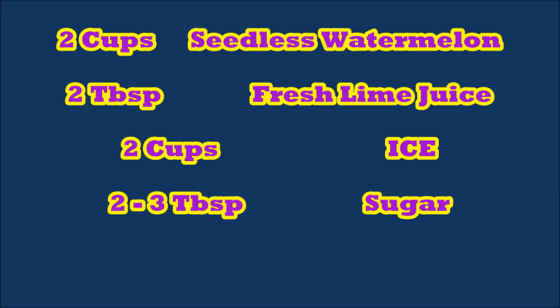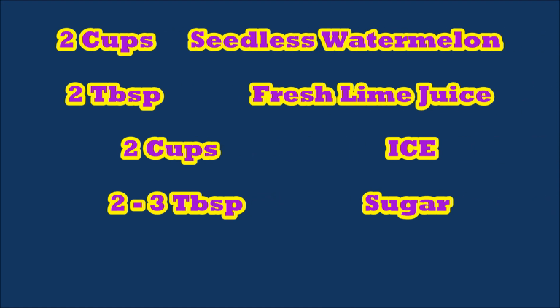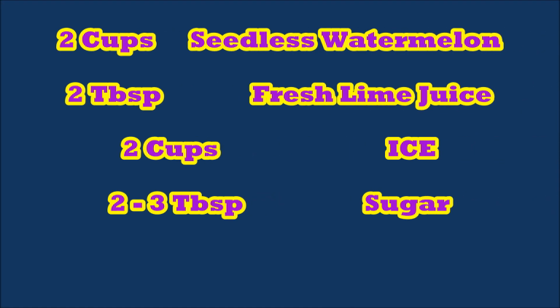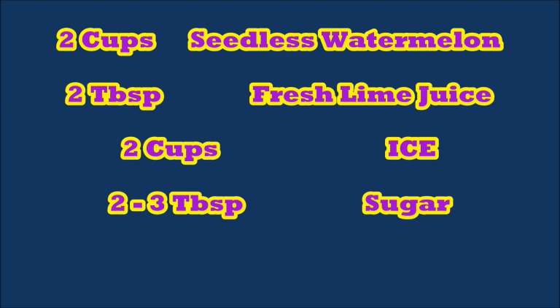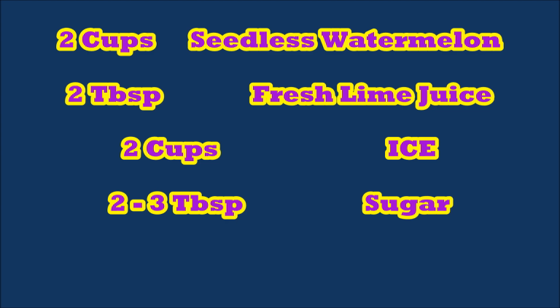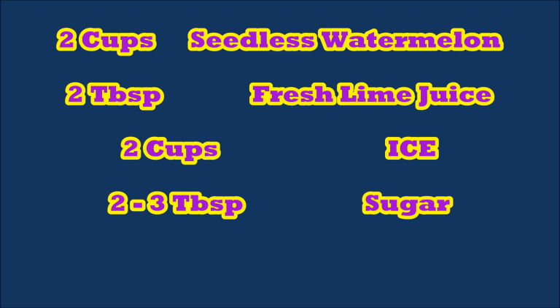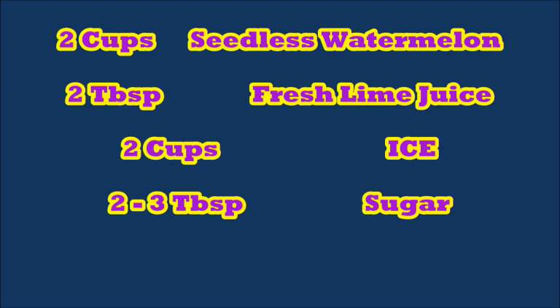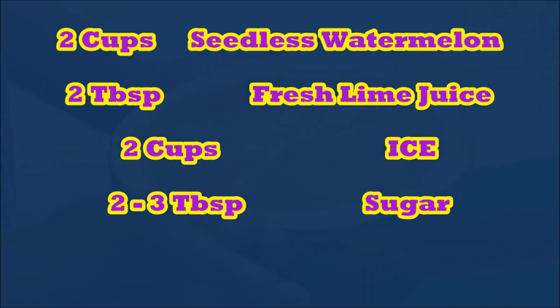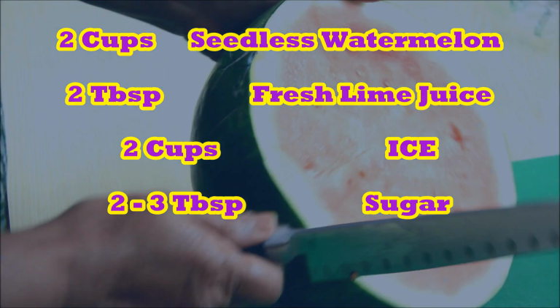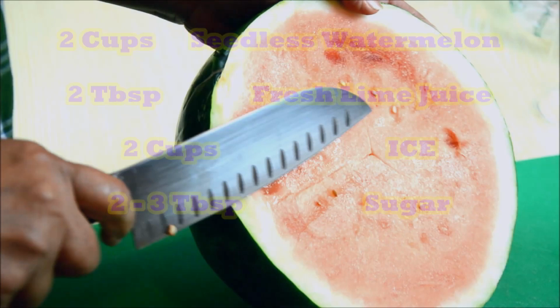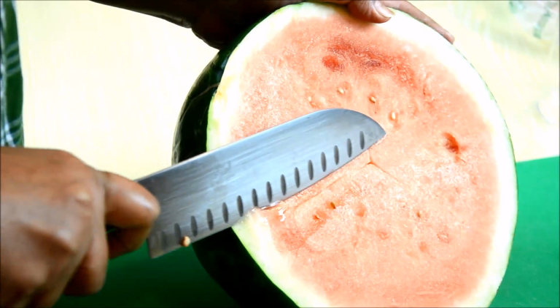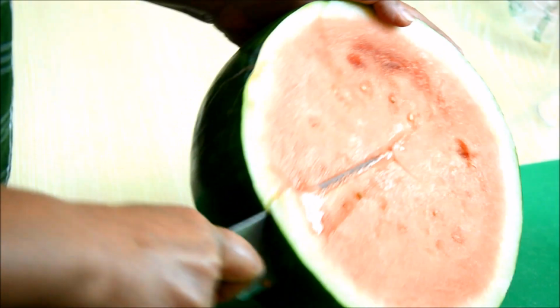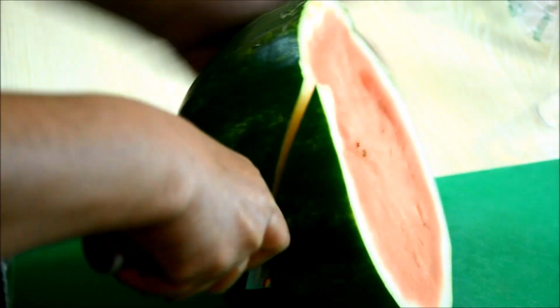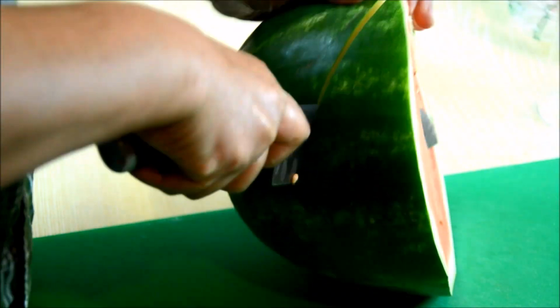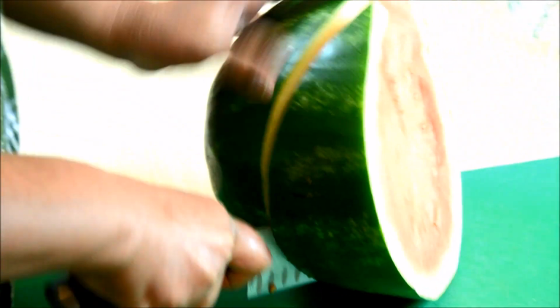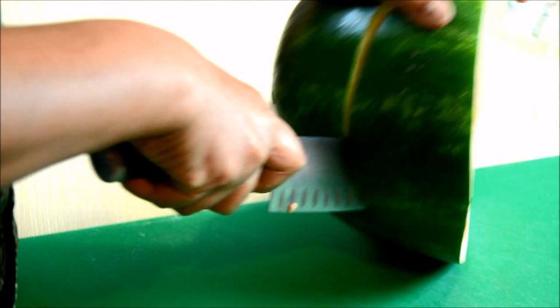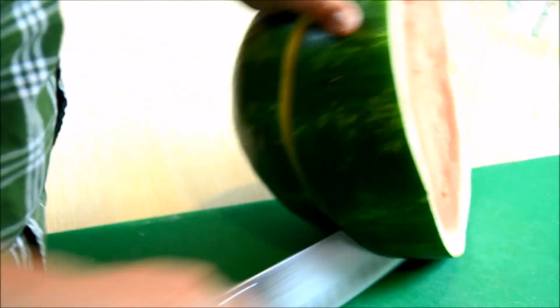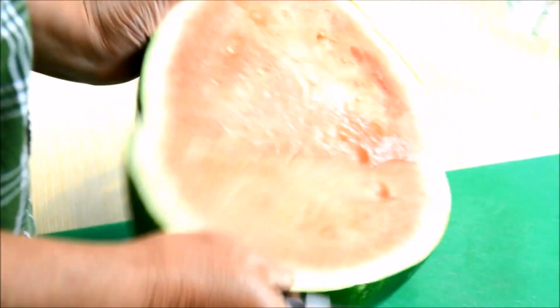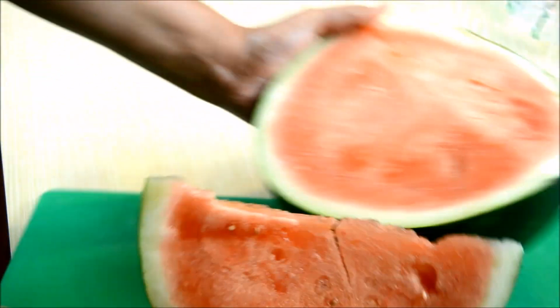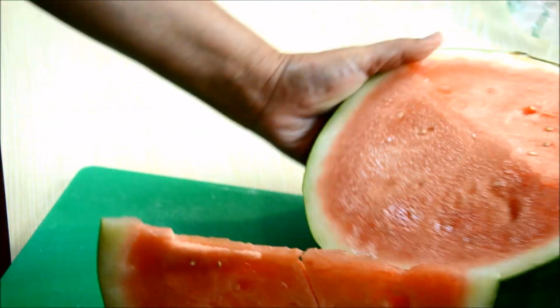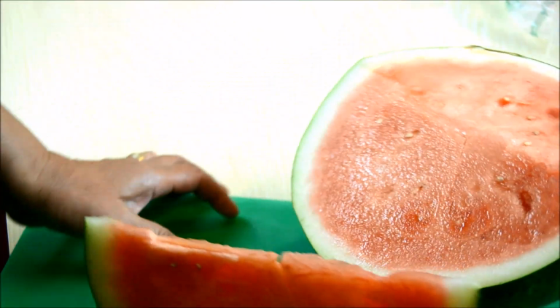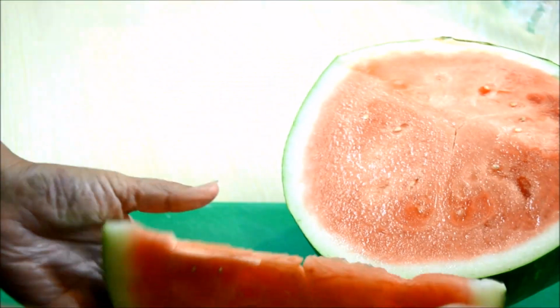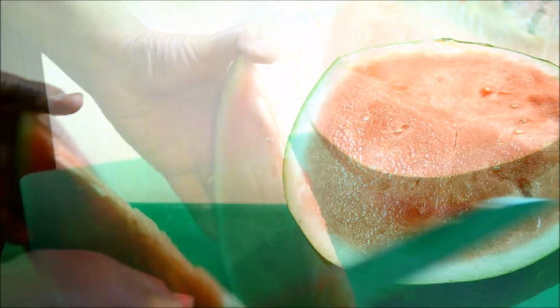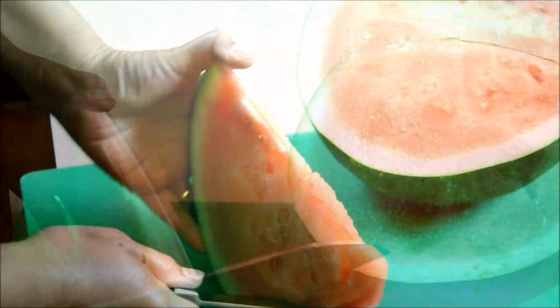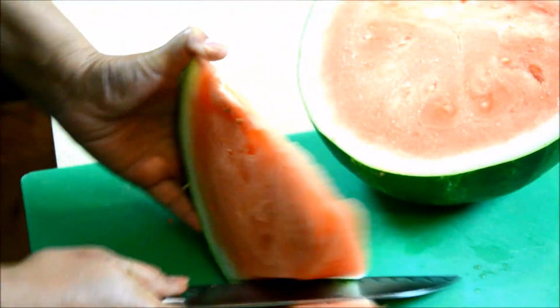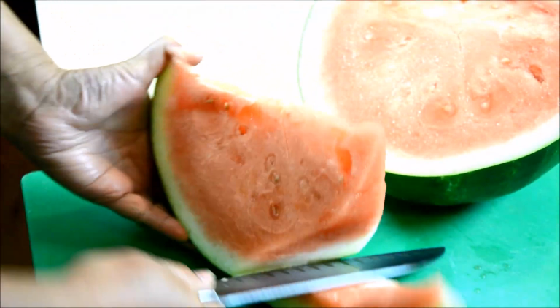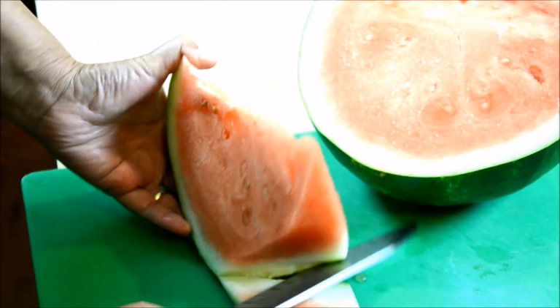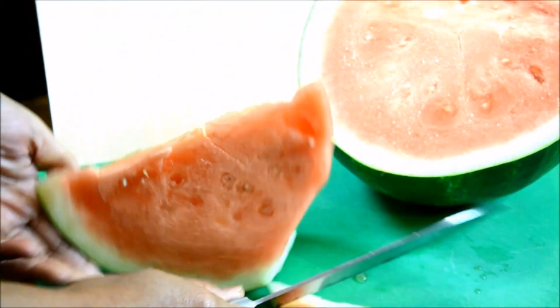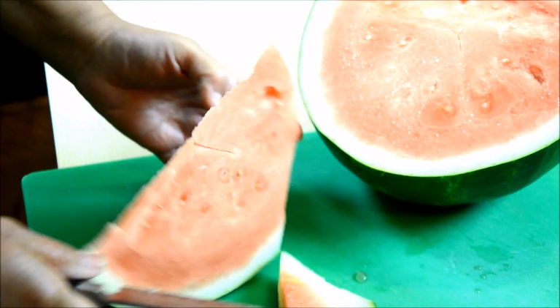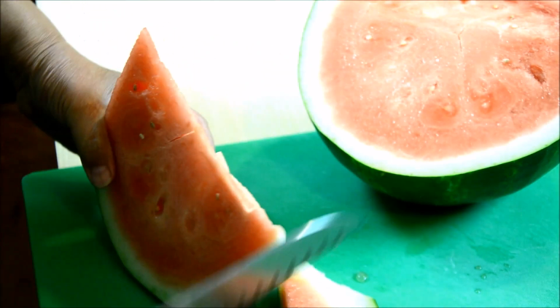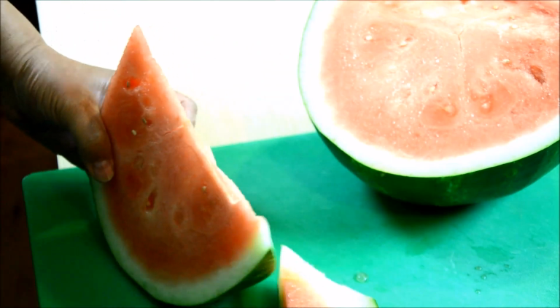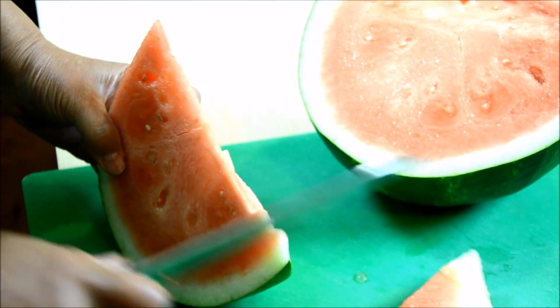First, you are going to slice up your watermelon. You are going to need about two cups of watermelon, and it should make about two servings.